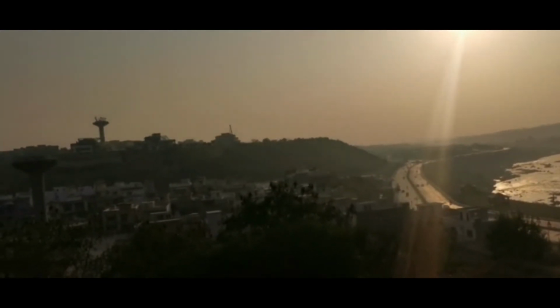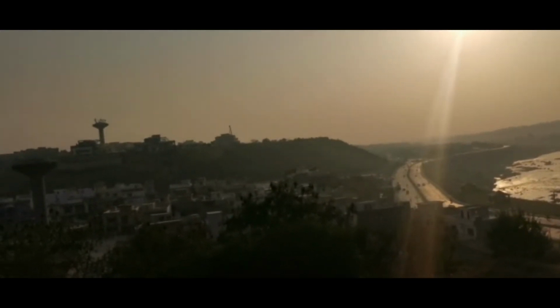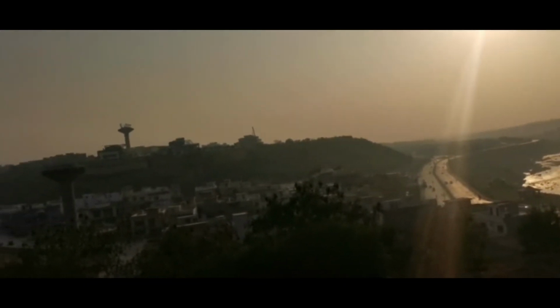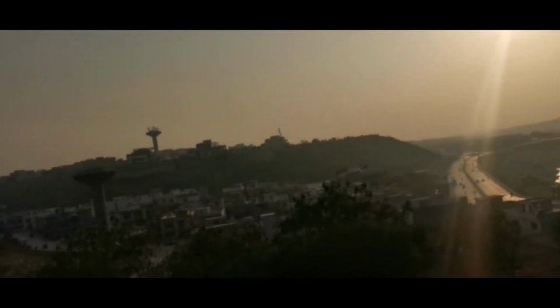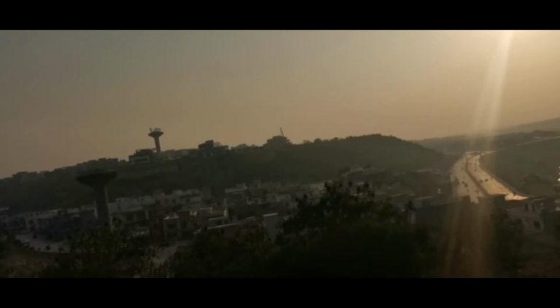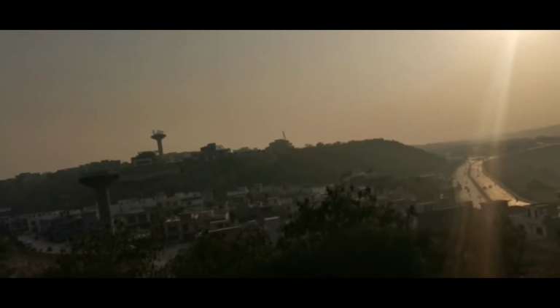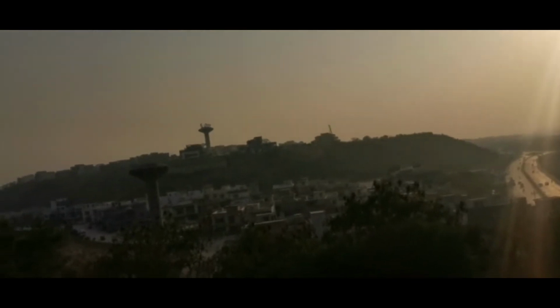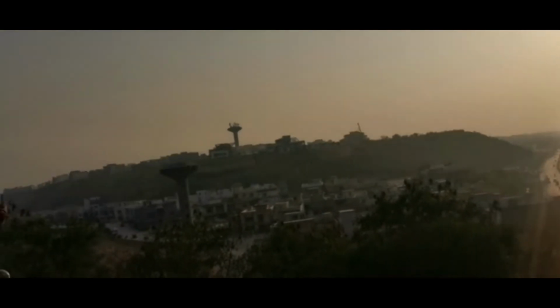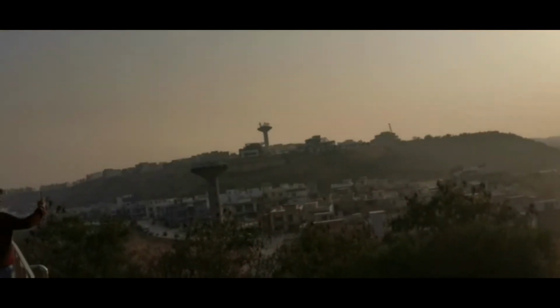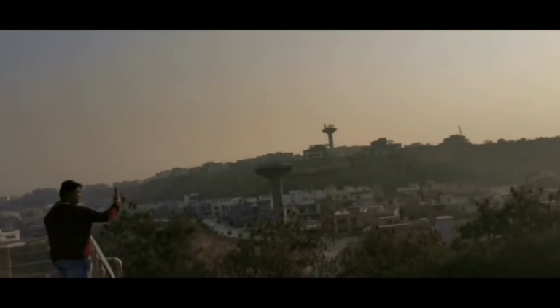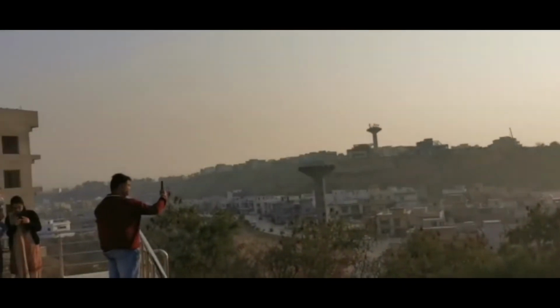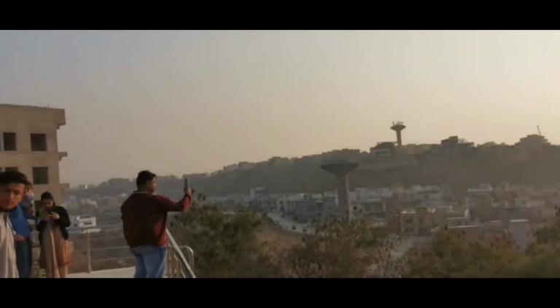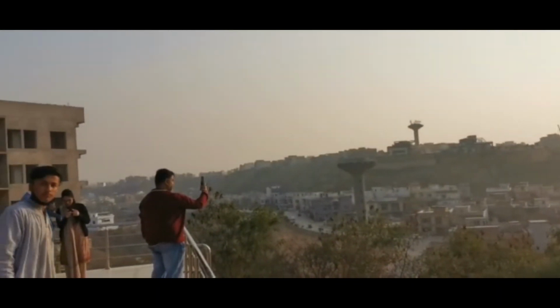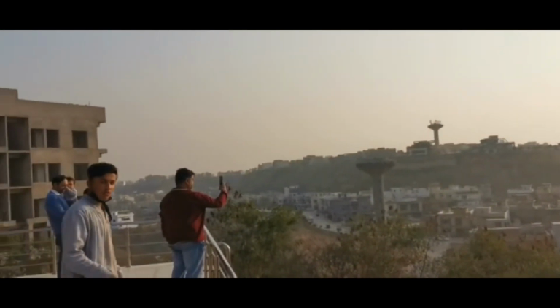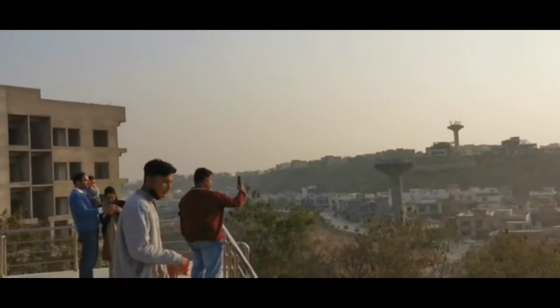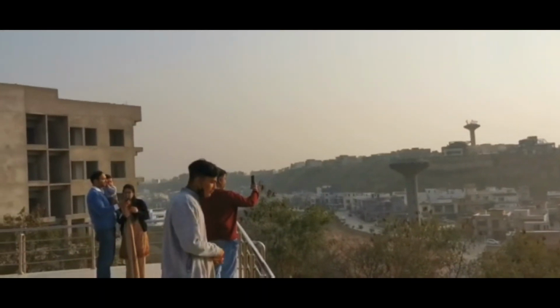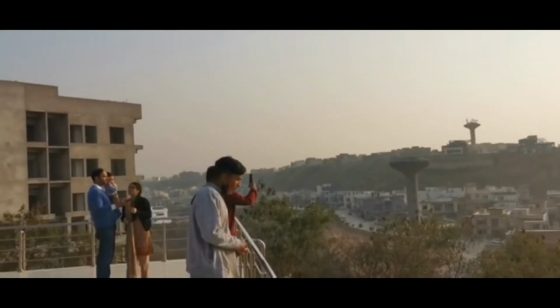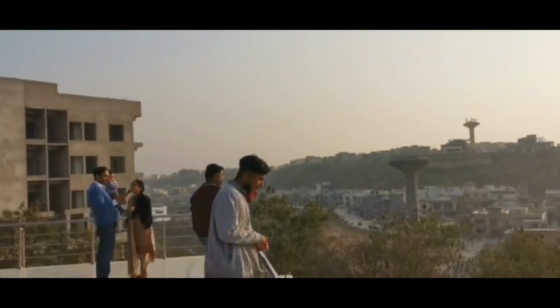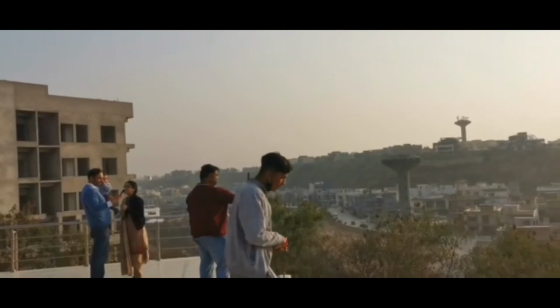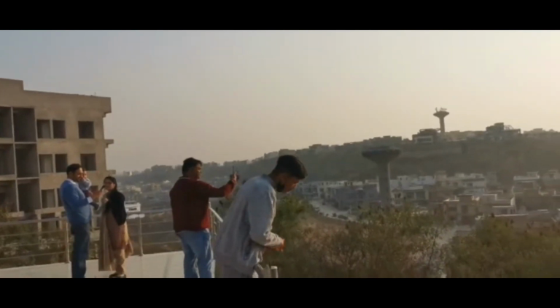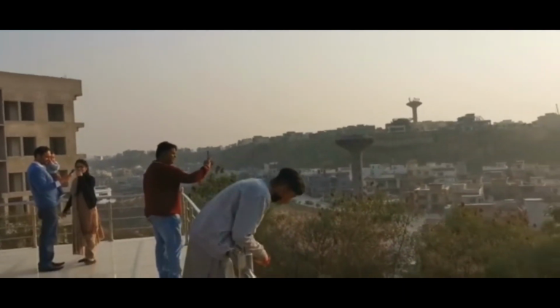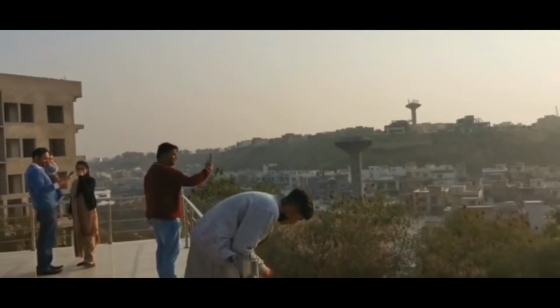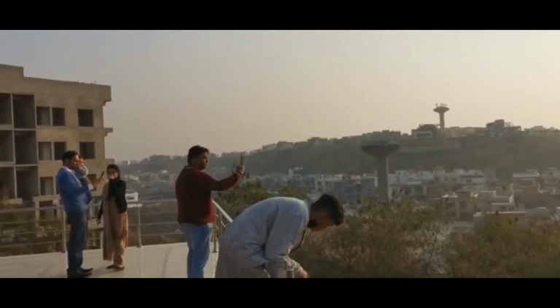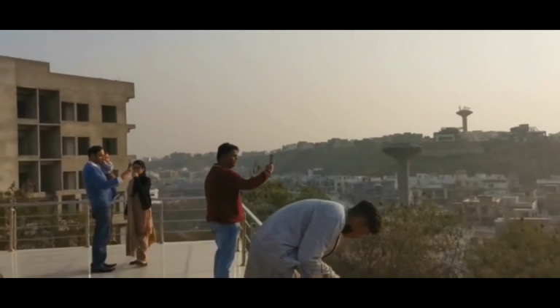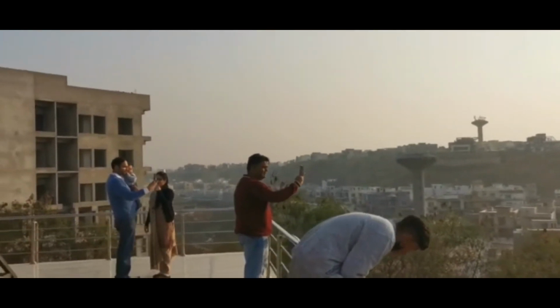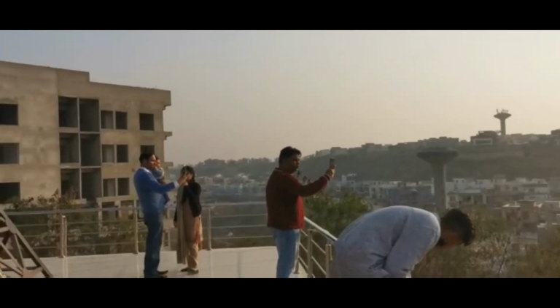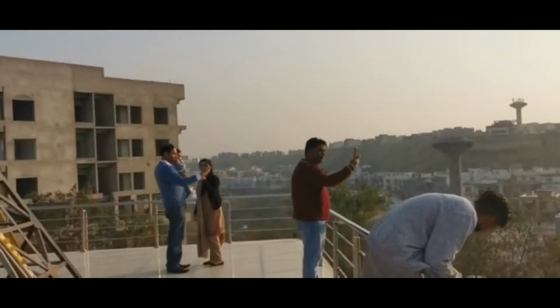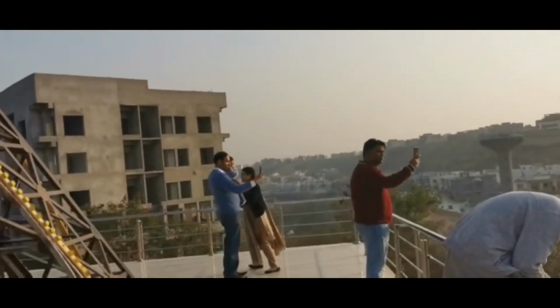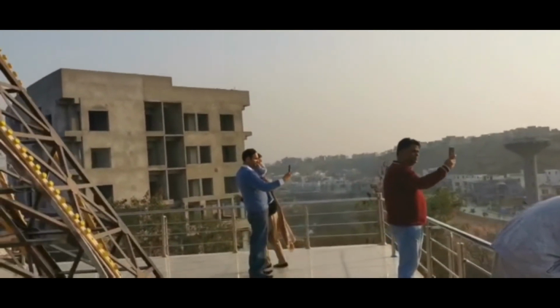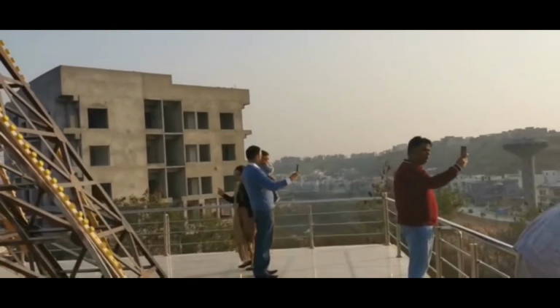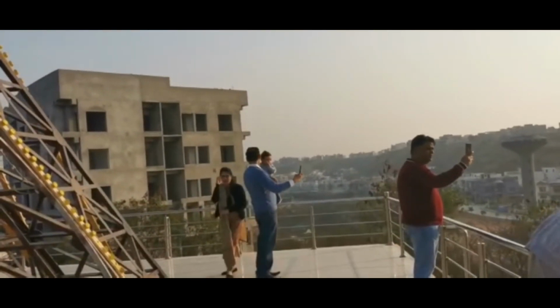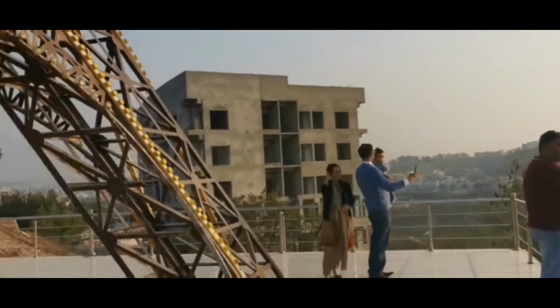Anyway guys, thank you so much for watching this video. This was our last Pakistan vlog from our Pakistan tour, and I hope to see you guys in my next cooking video.